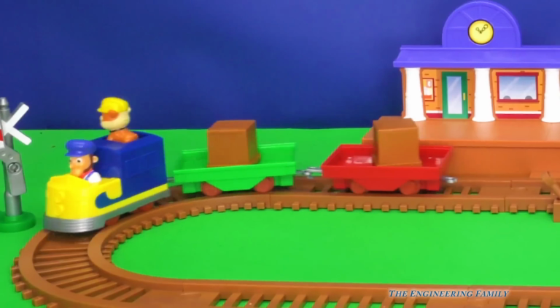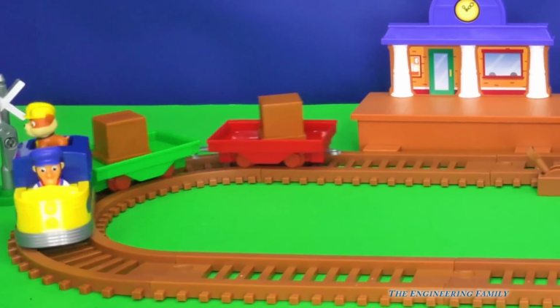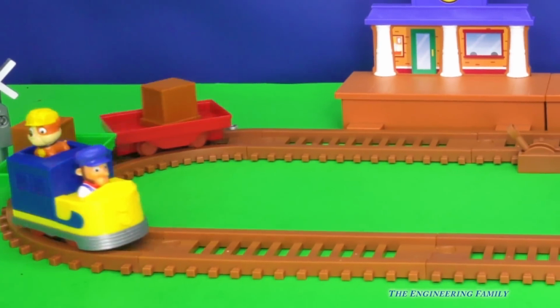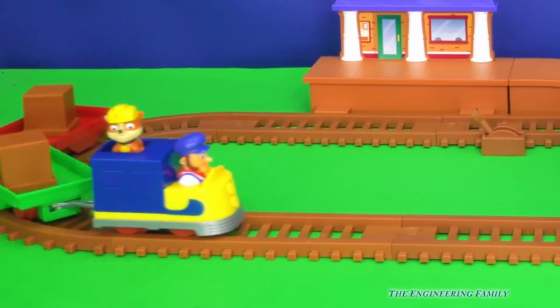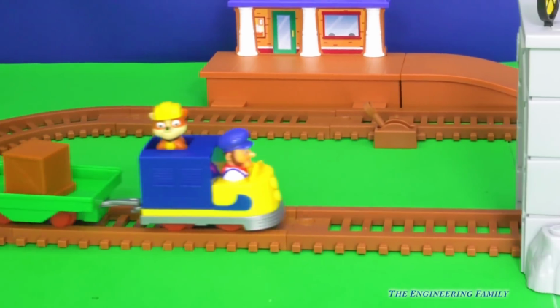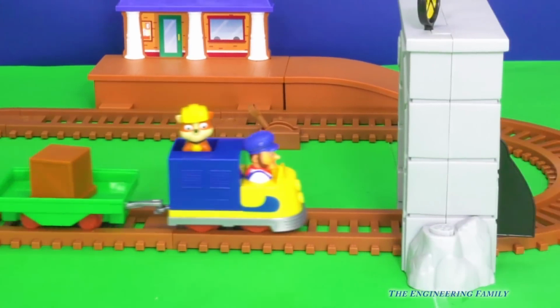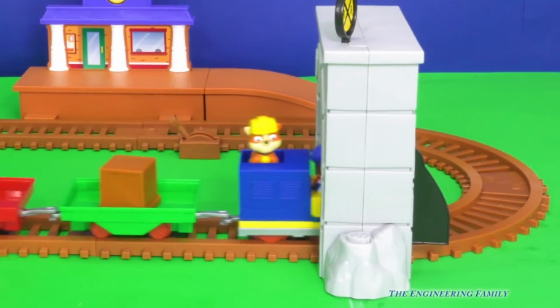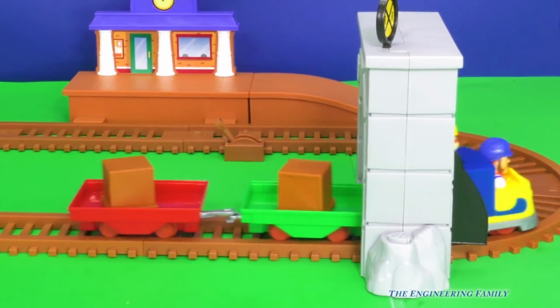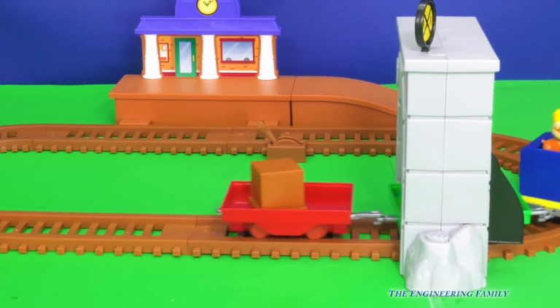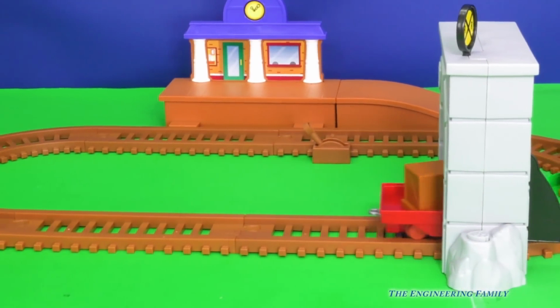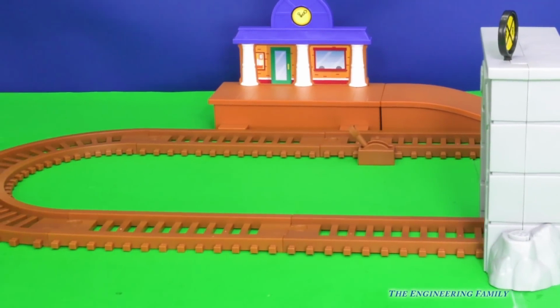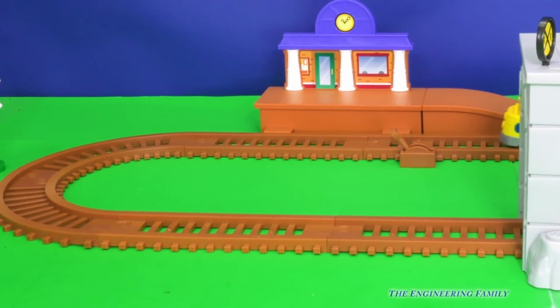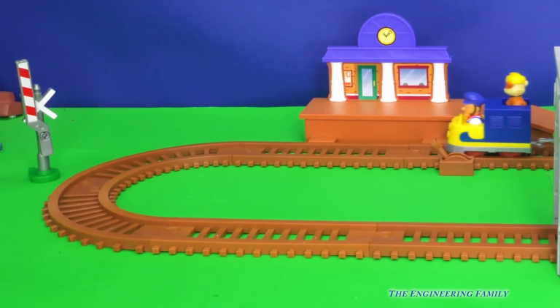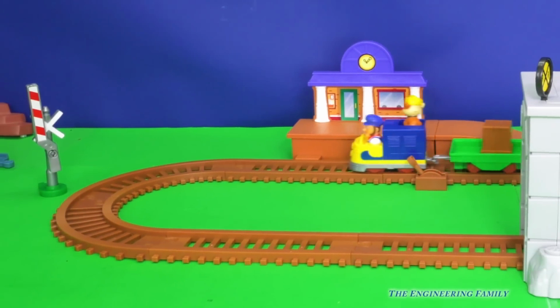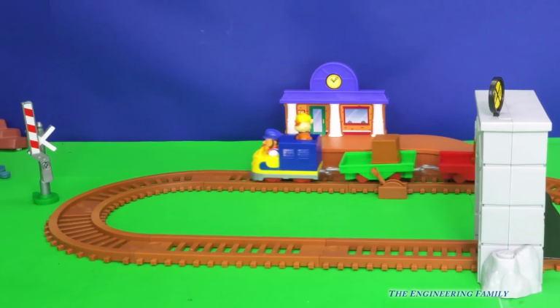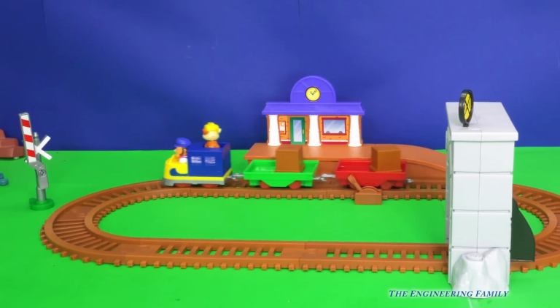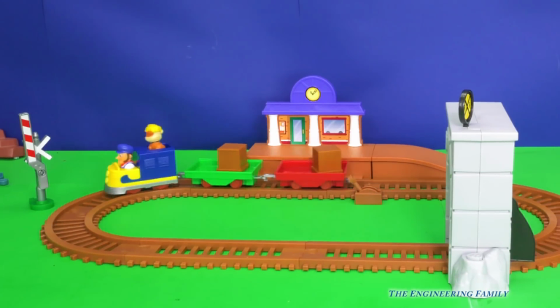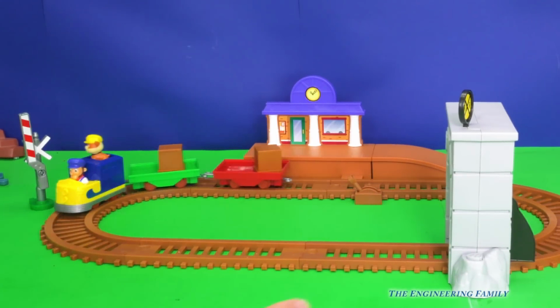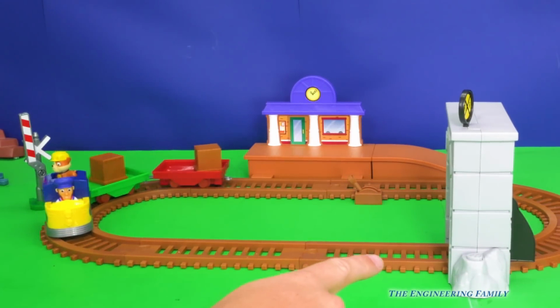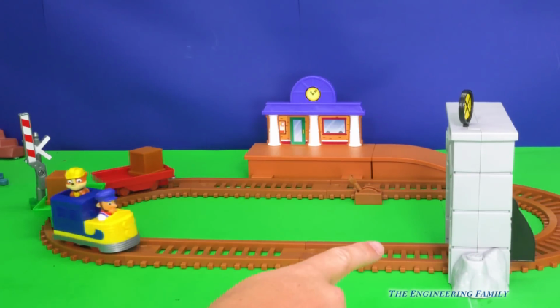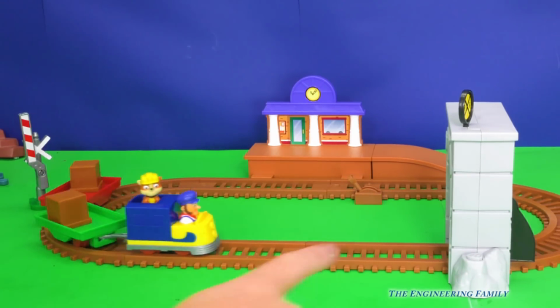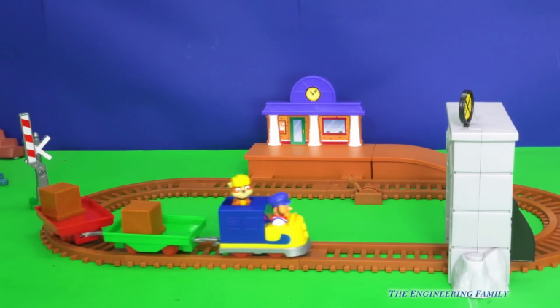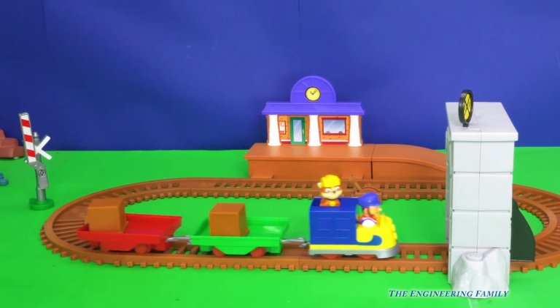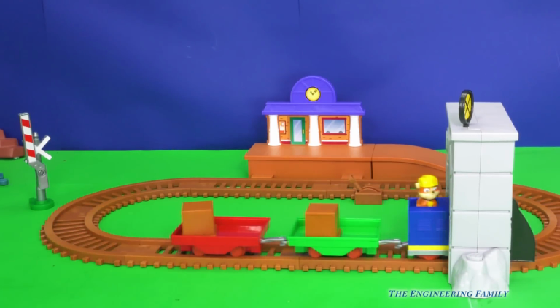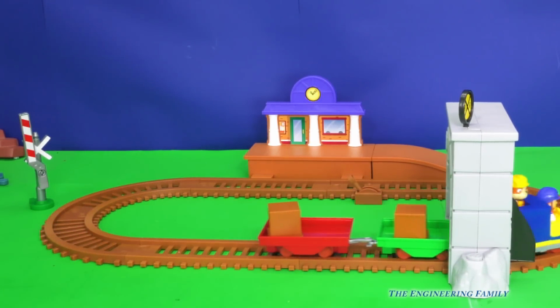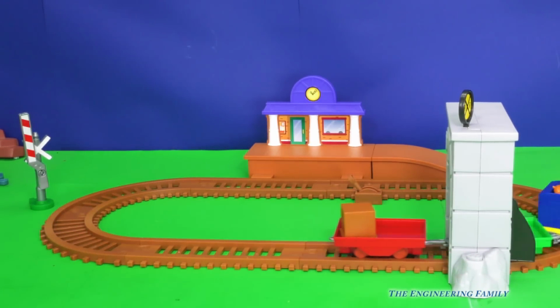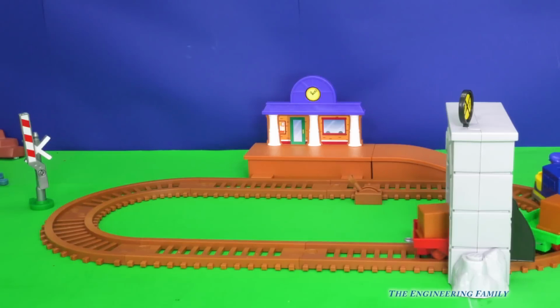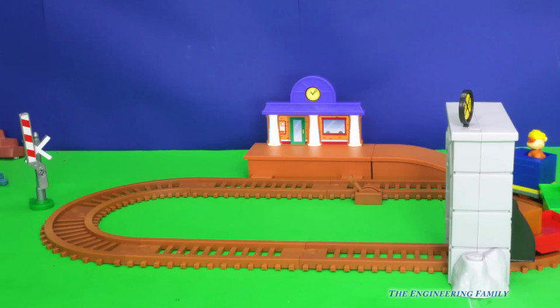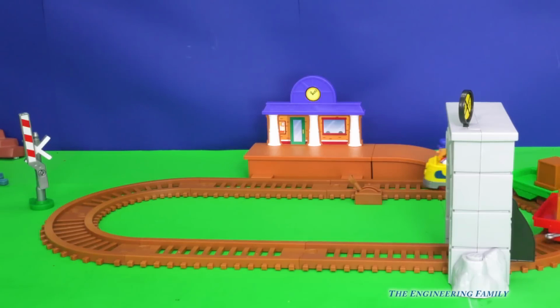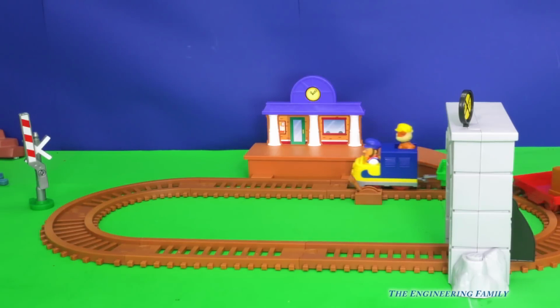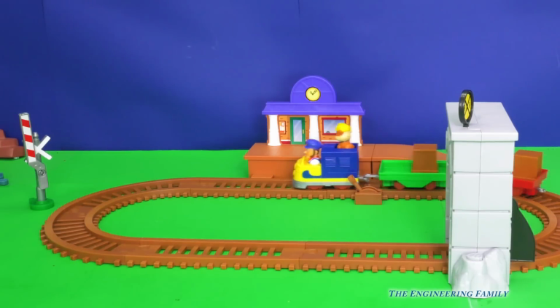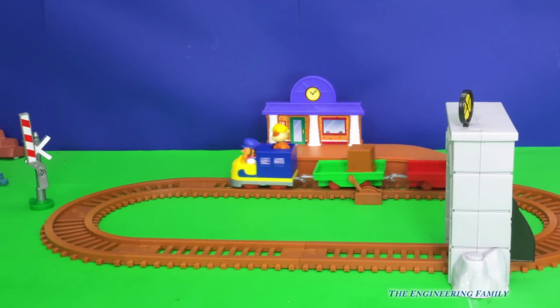So here it is, the train track. Look, Rubble's riding on it. He's doing a great job riding, isn't he? Wow, so this is everything that comes with it. It even comes with this little bridge that we'll look at in a second, and it comes with two different train cars. How cool is that?